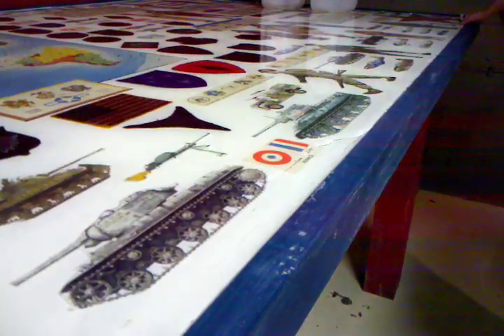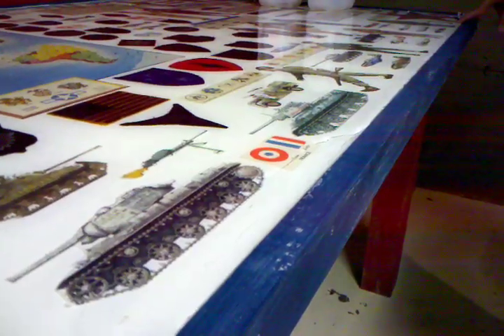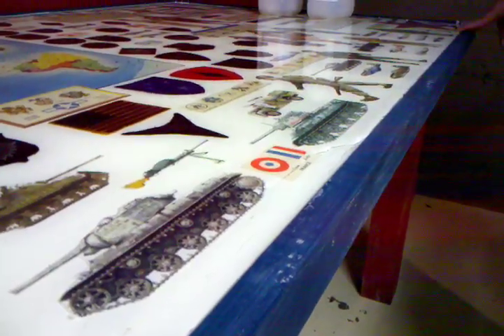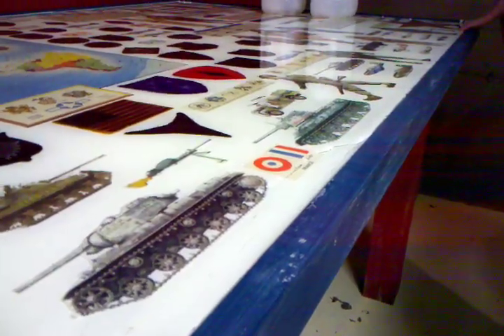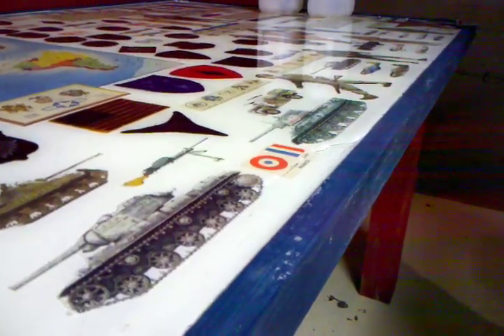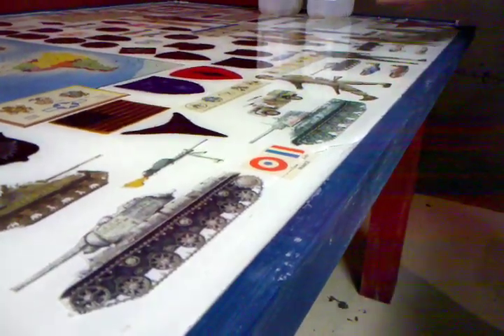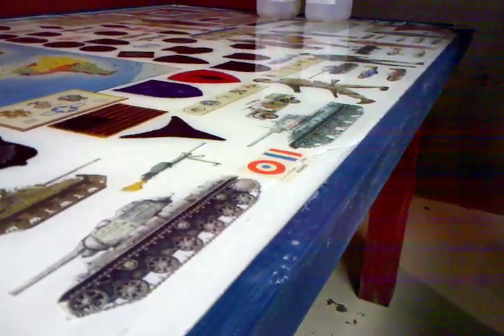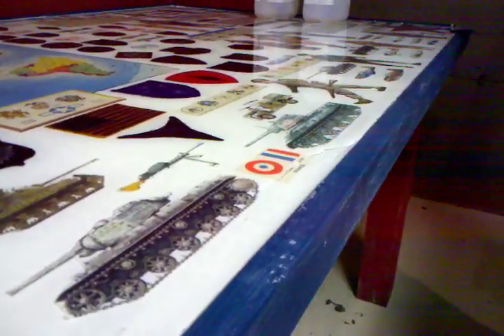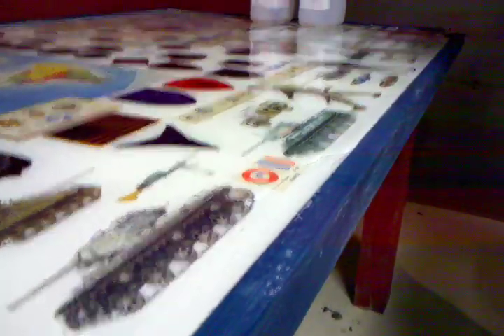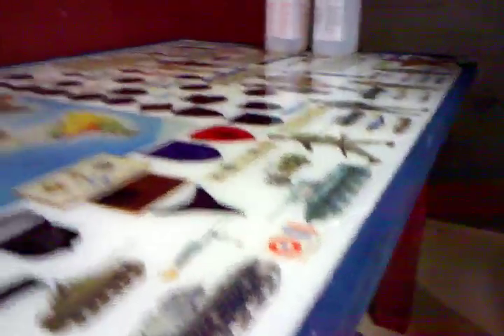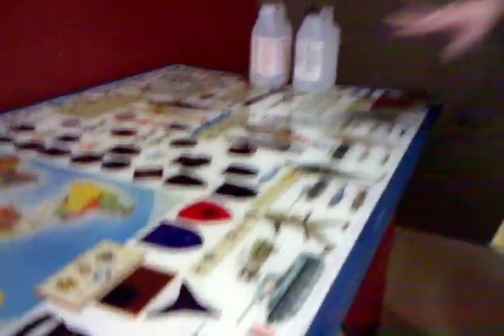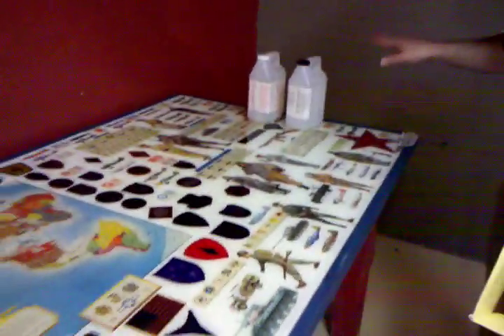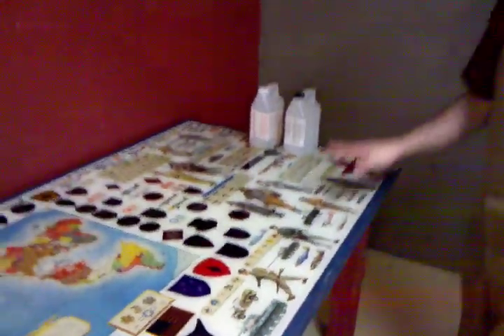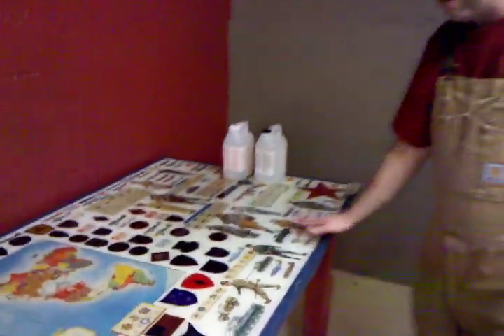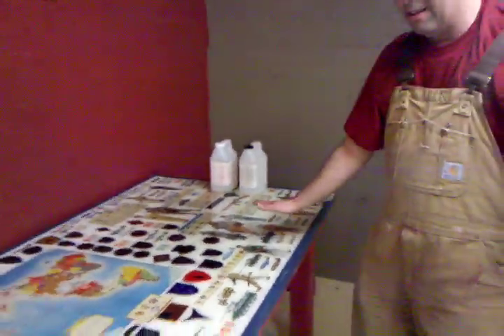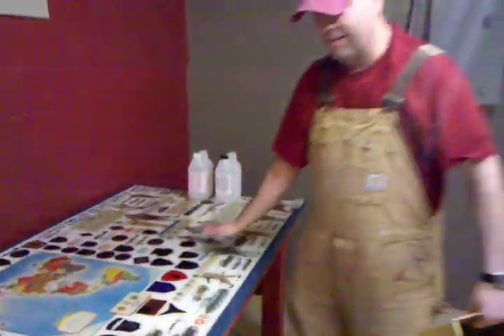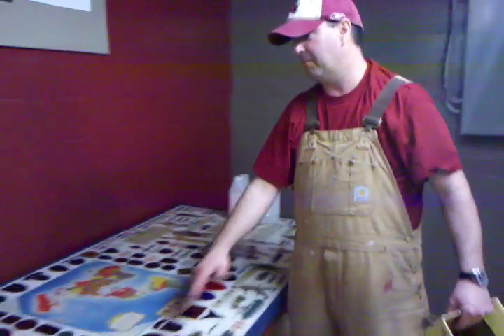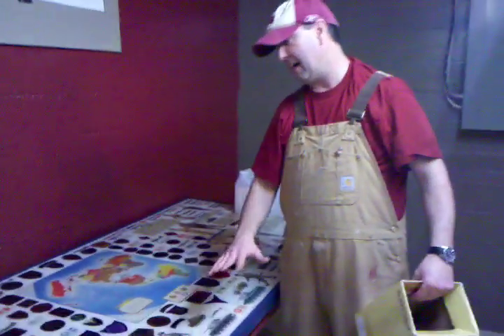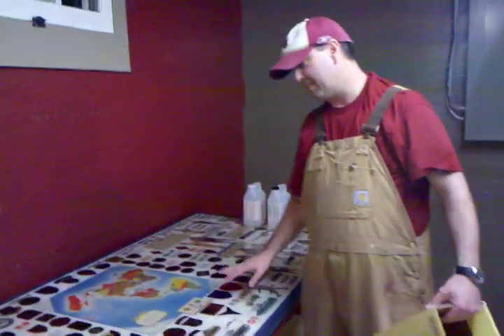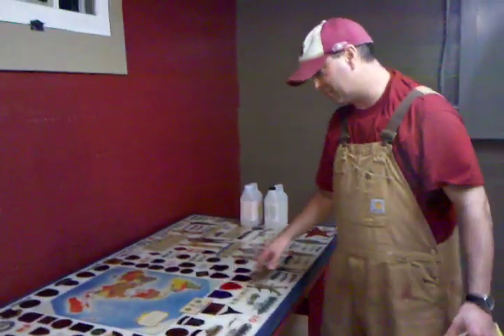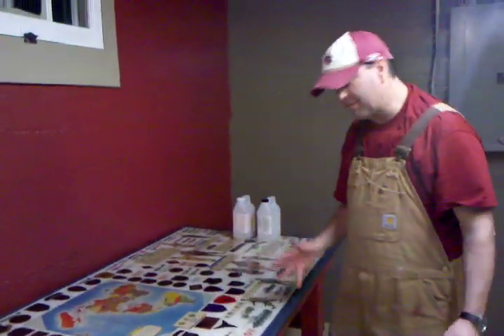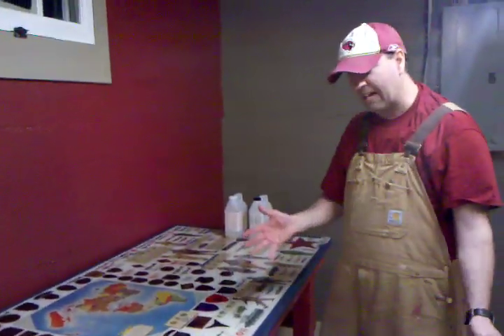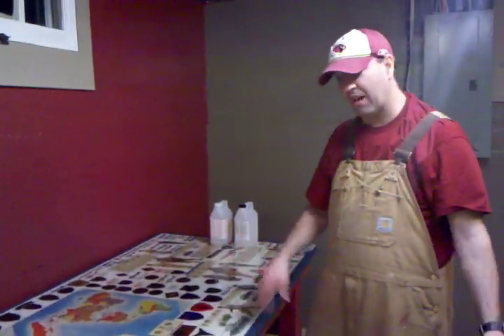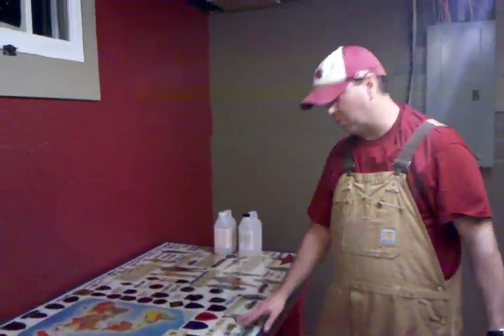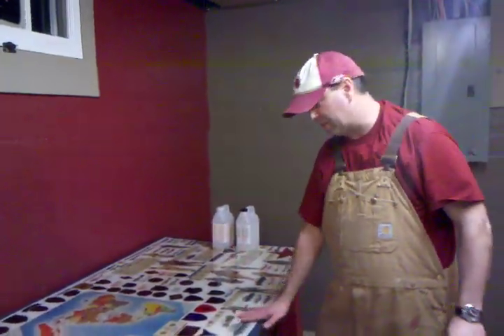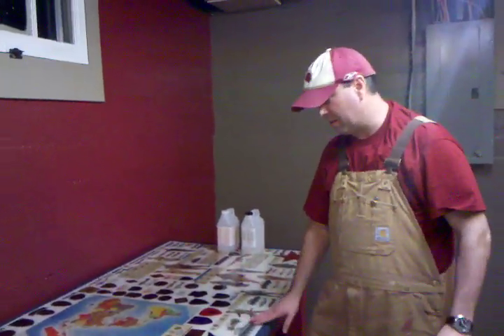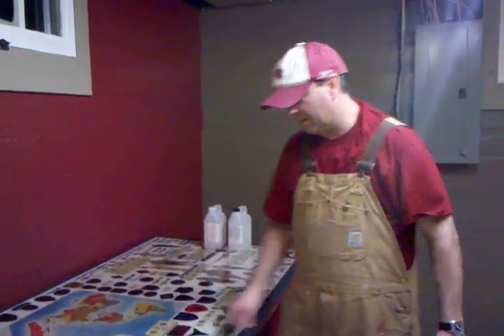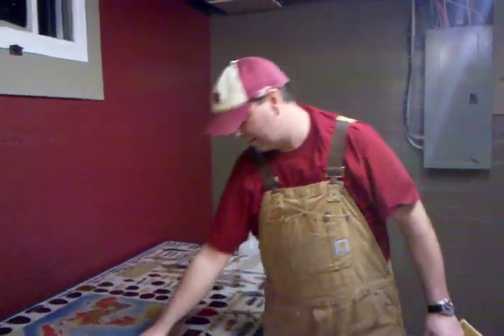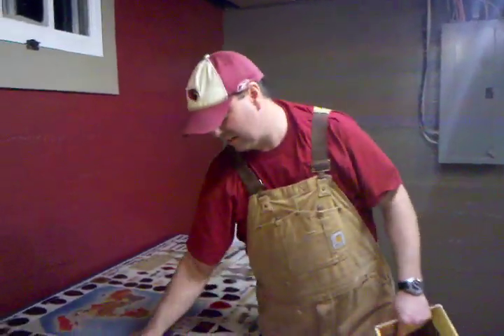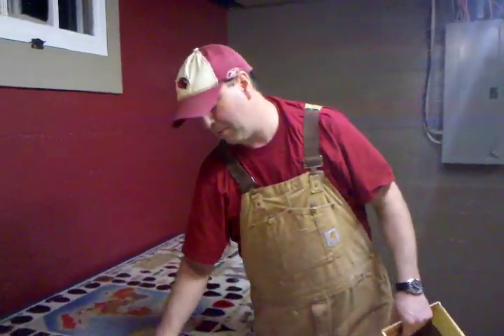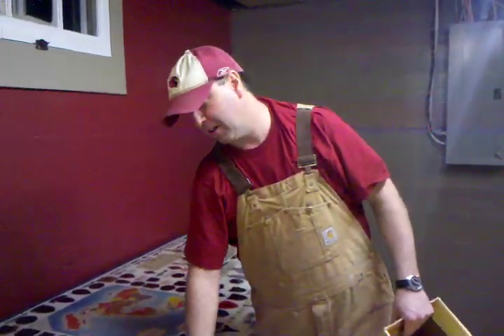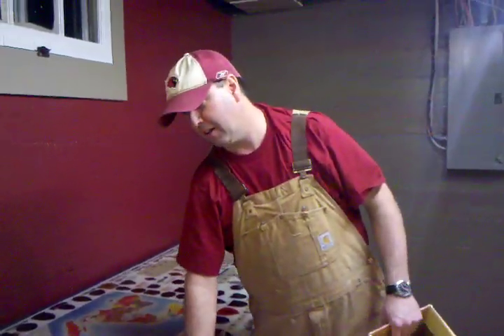If I wanted to go all out, I could pour another coat and it would probably be completely fixed. But I'm satisfied with the way it's going to be — it turned out pretty good.